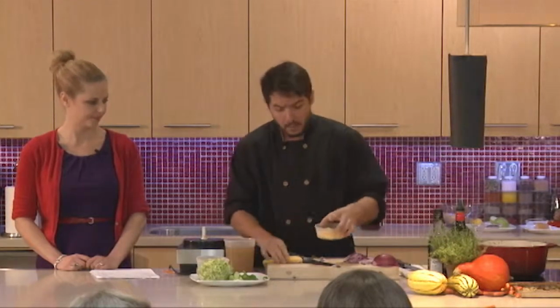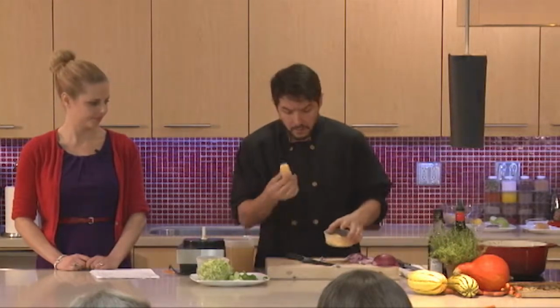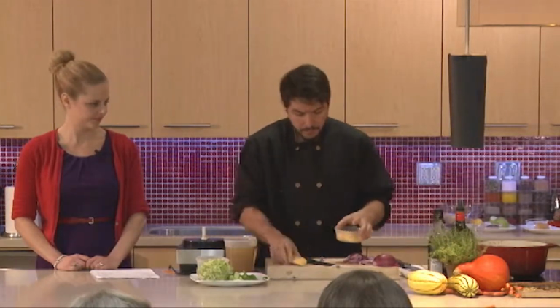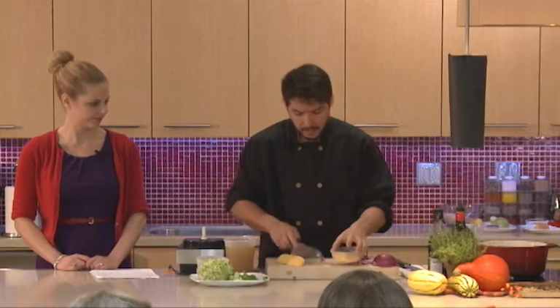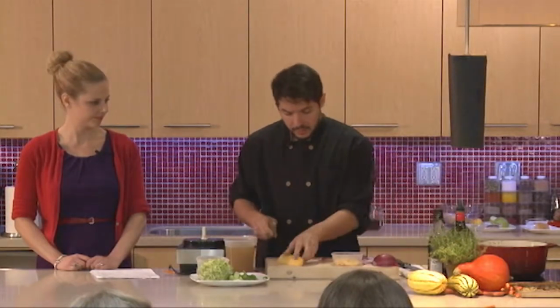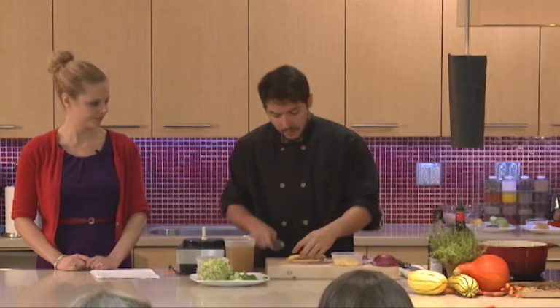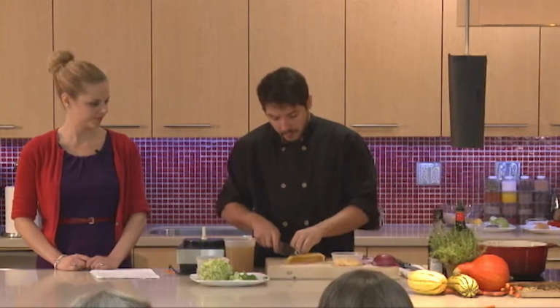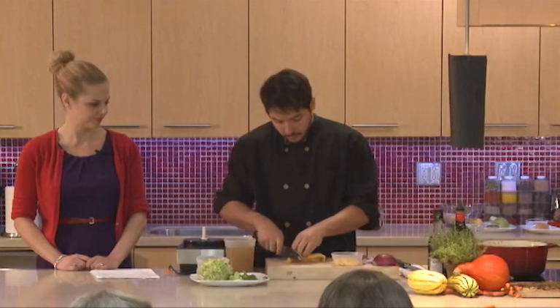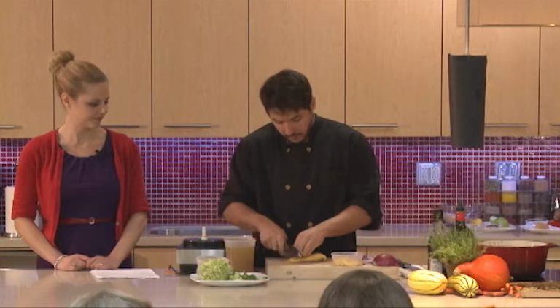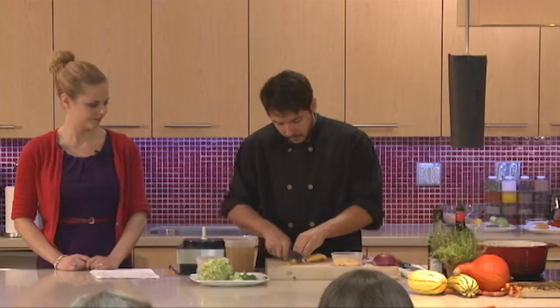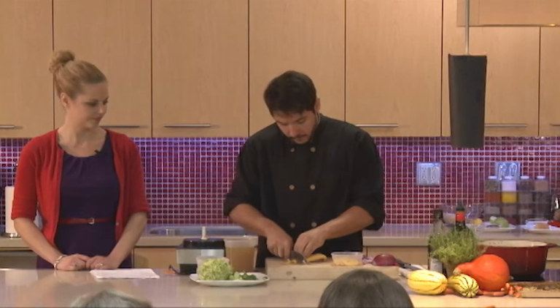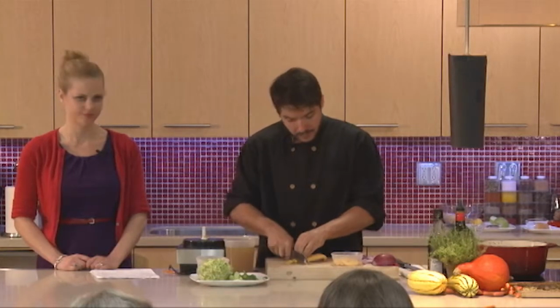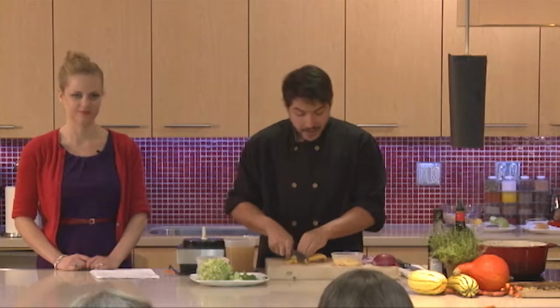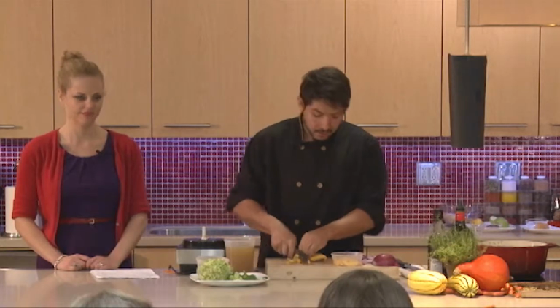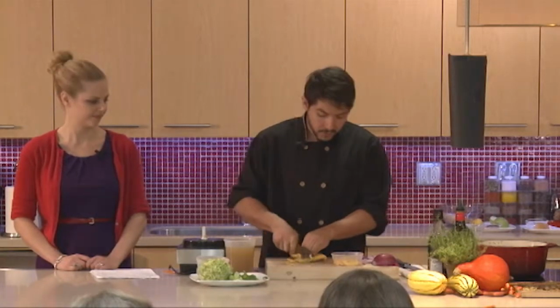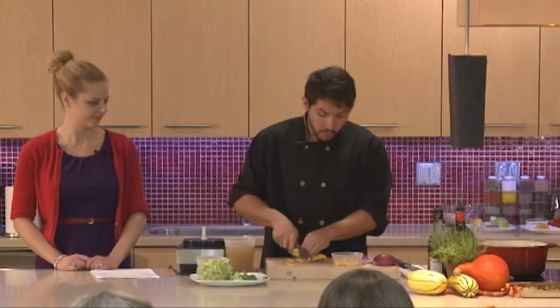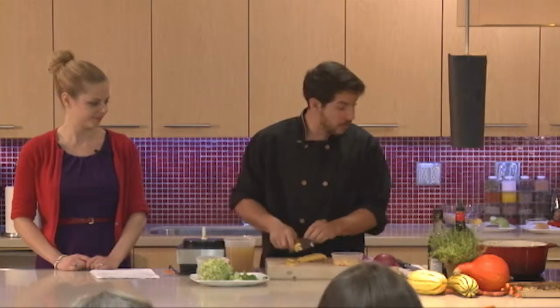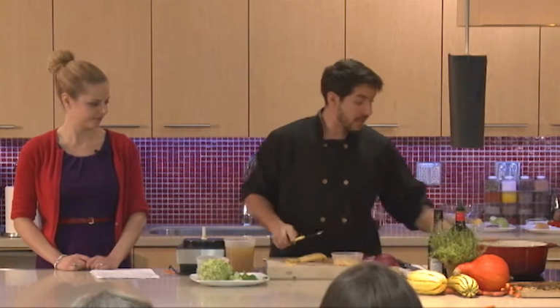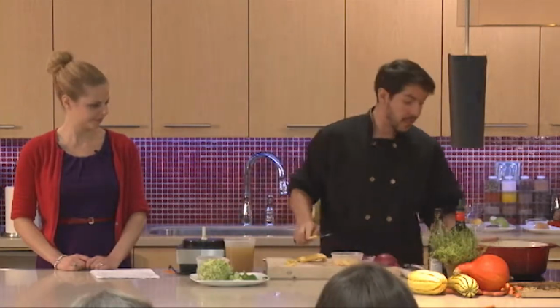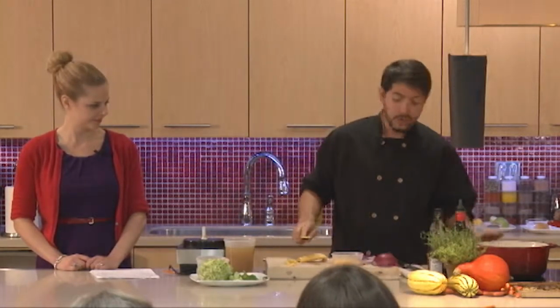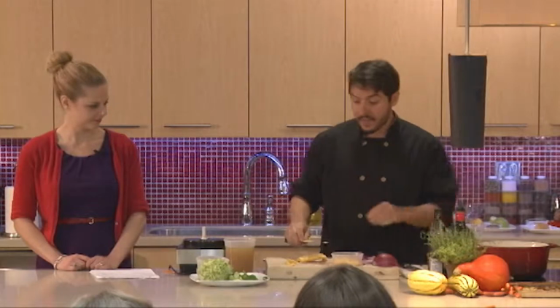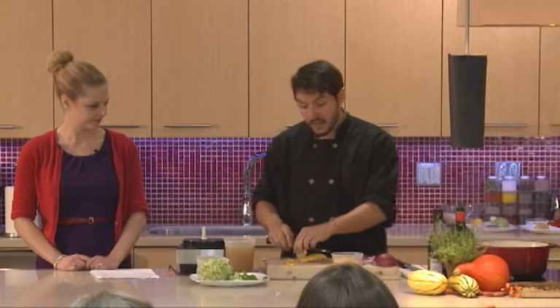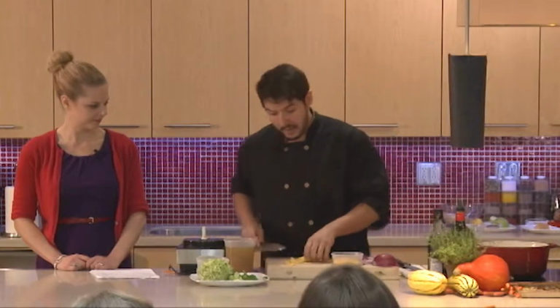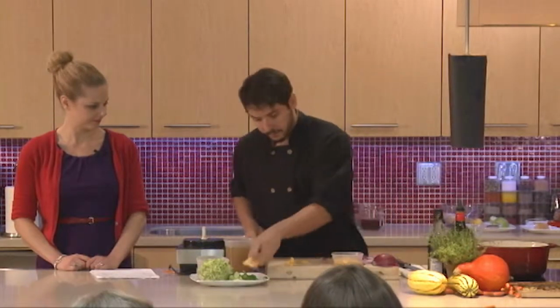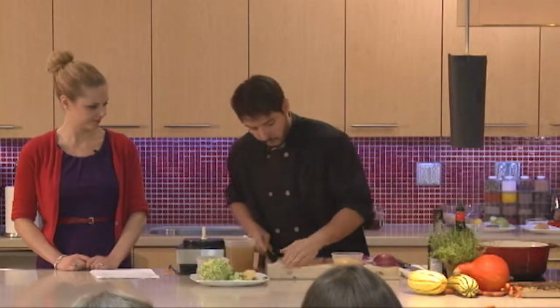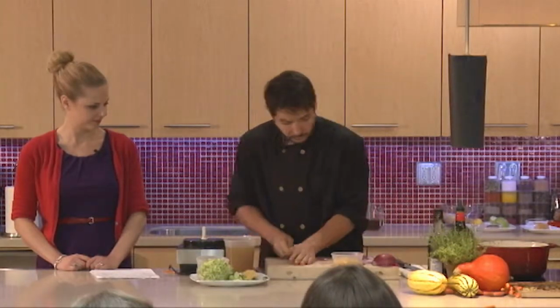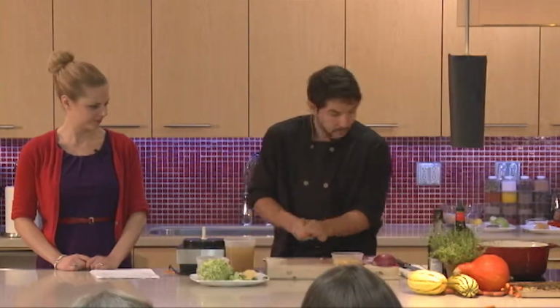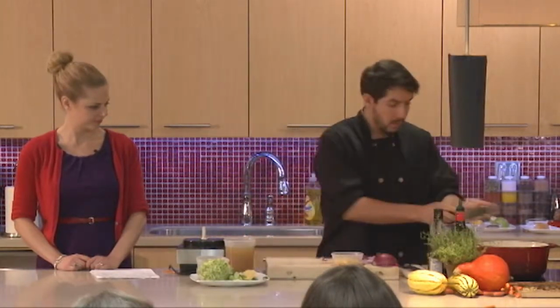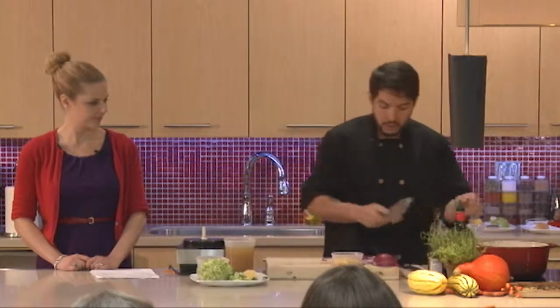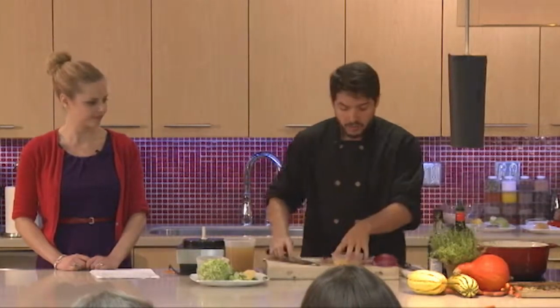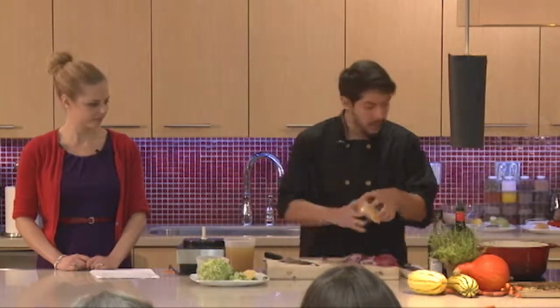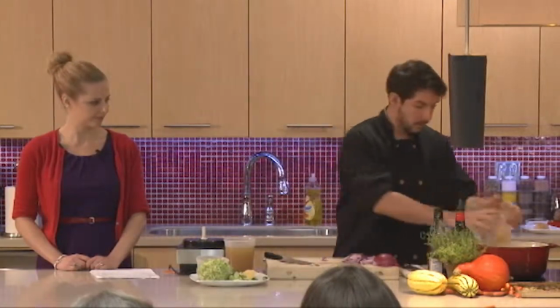What we want to do is just peel them, slice them thin, and they're going to go in at this stage — once we have the onions caramelized, the squash goes in.